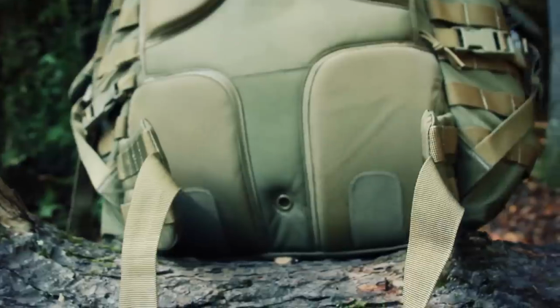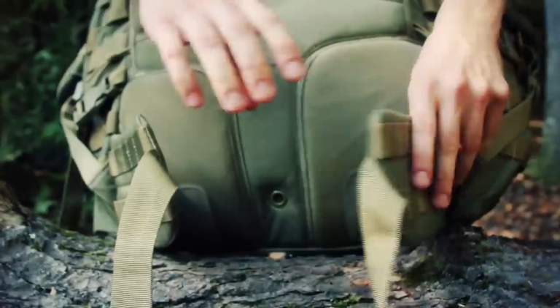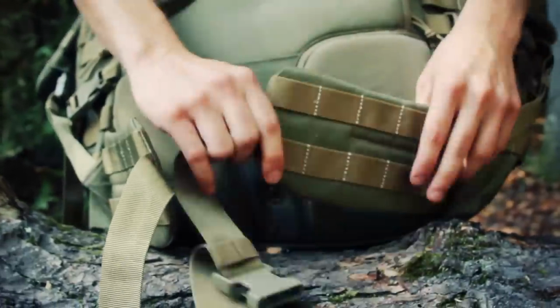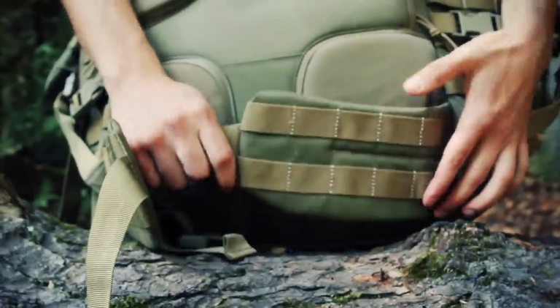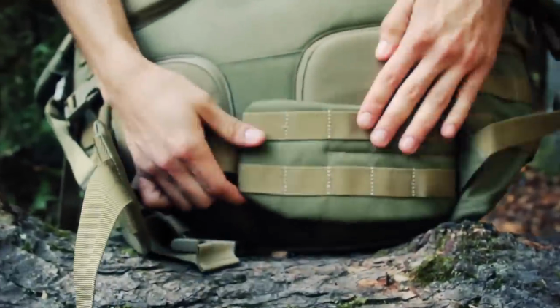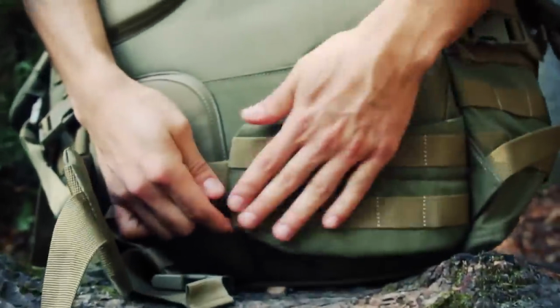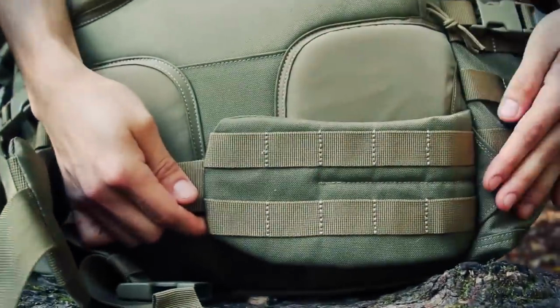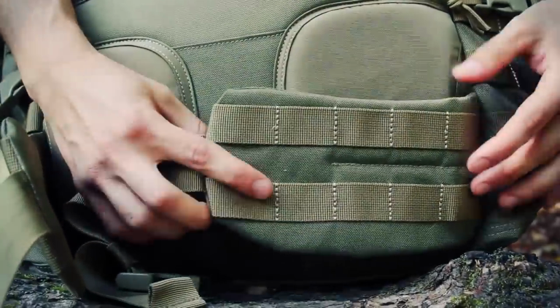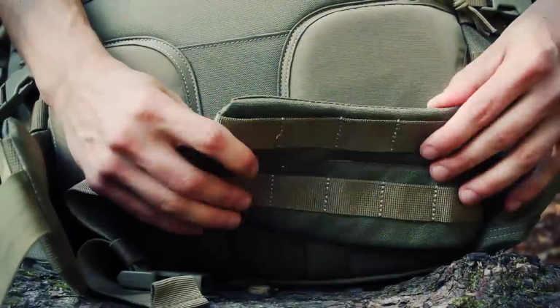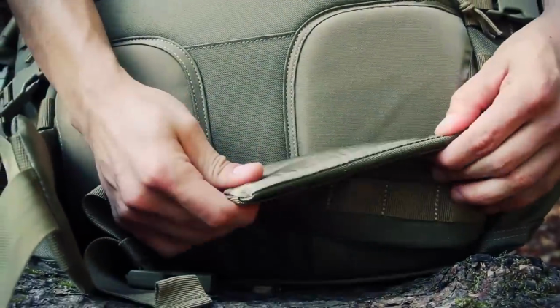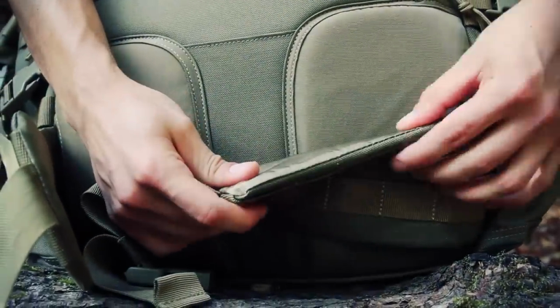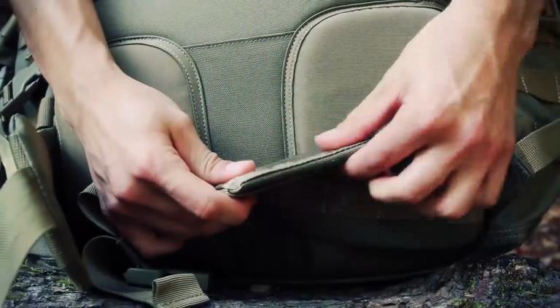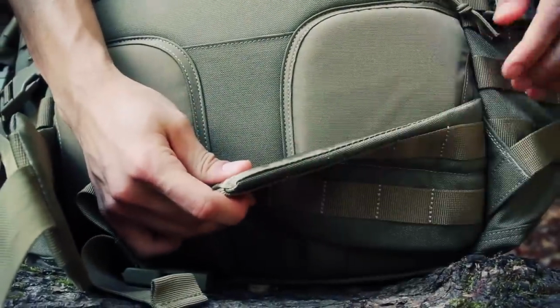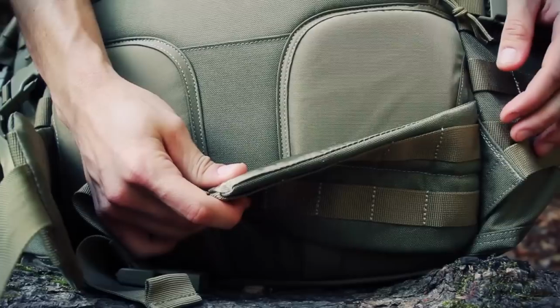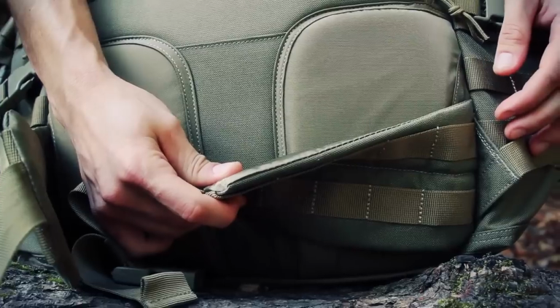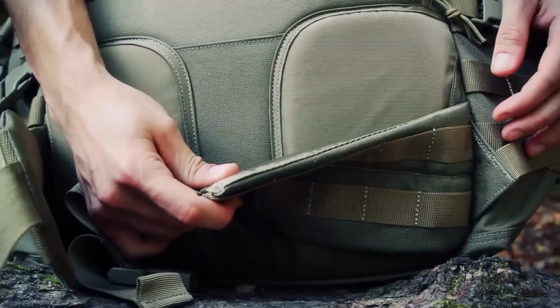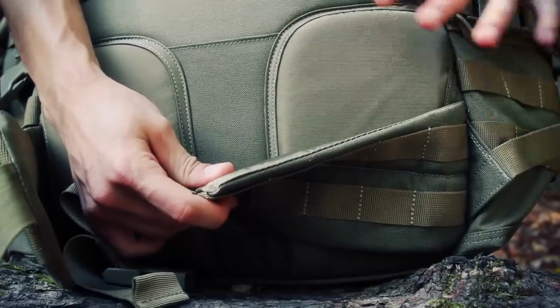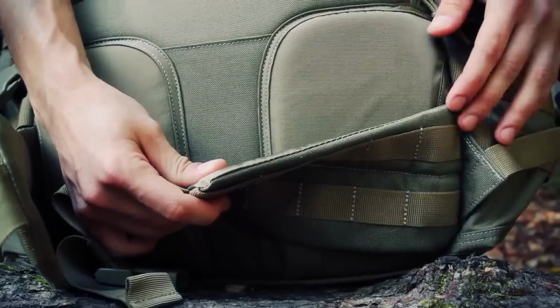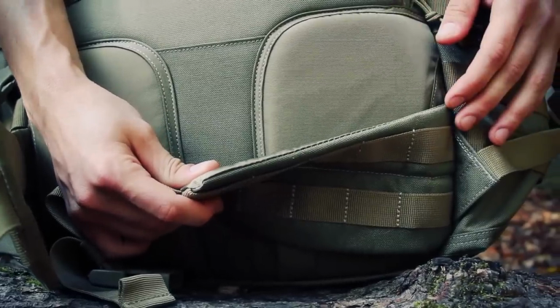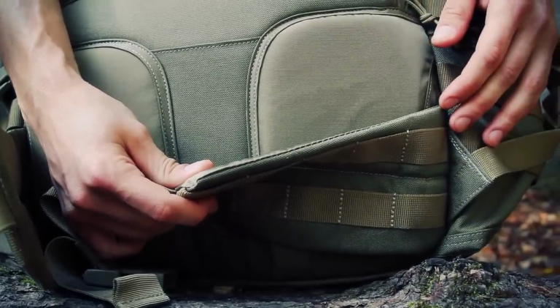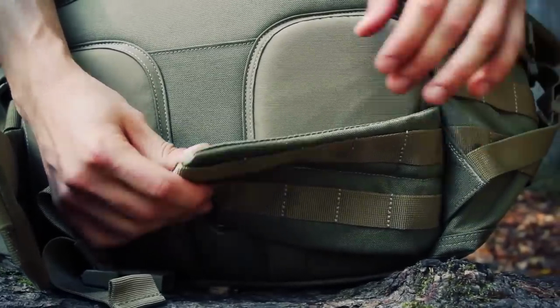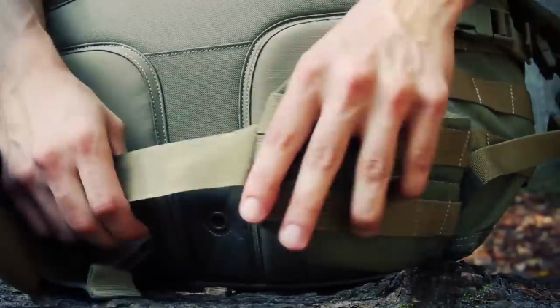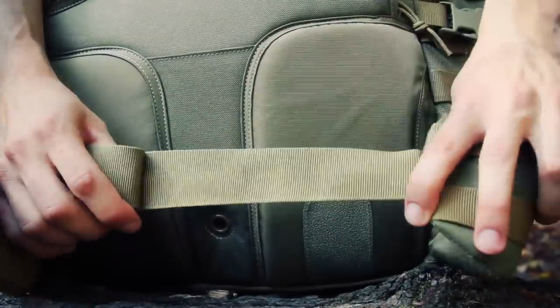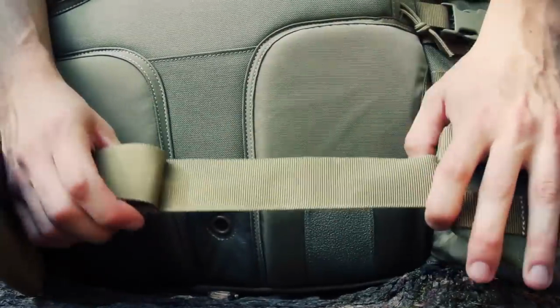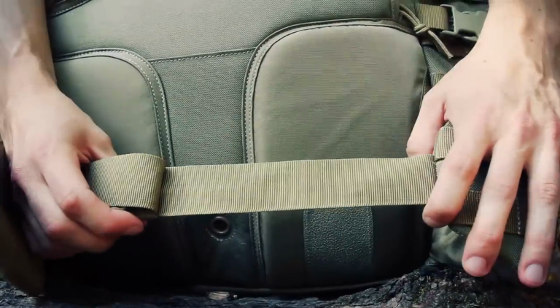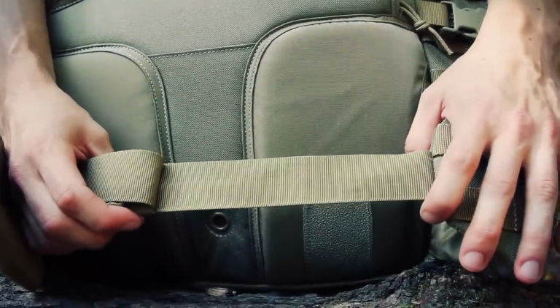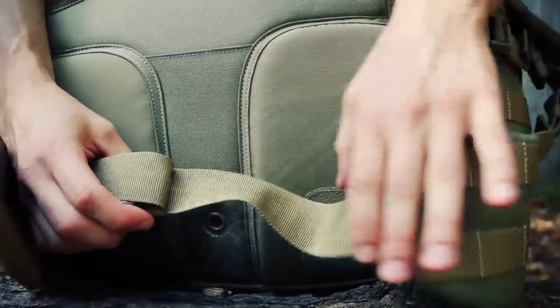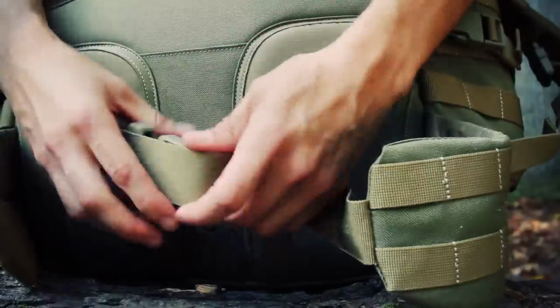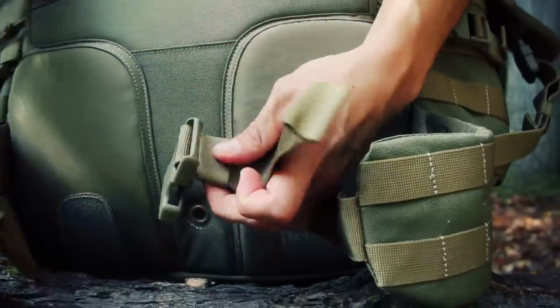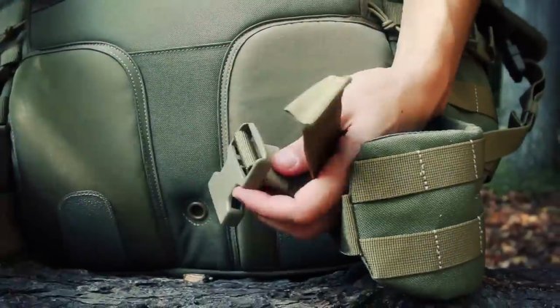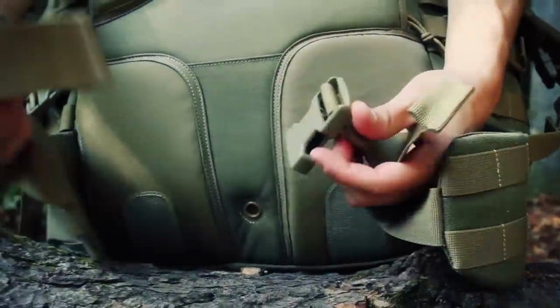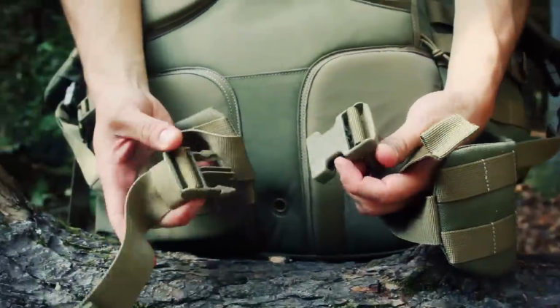The hip belt has some webbing on it — it's definitely thinner than the shoulder straps, something I'll touch on towards the end. It uses a one-and-a-half inch nylon strap with a one-and-a-half inch buckle as well.